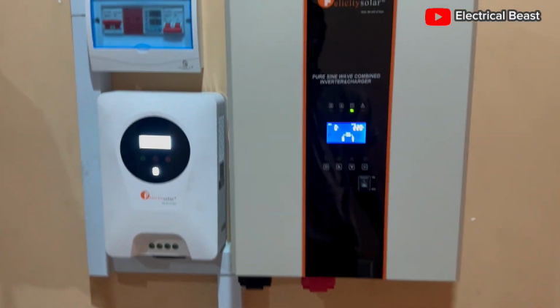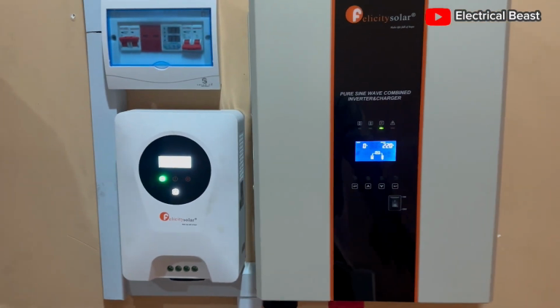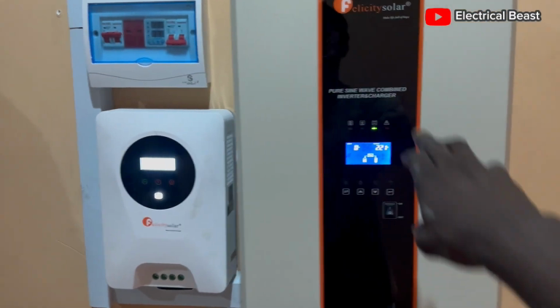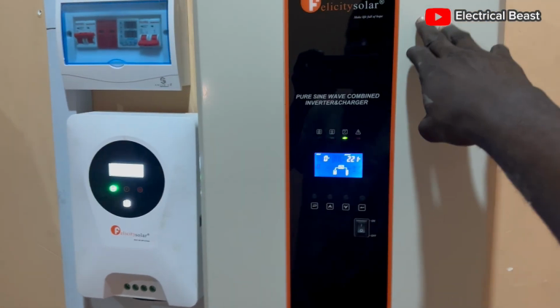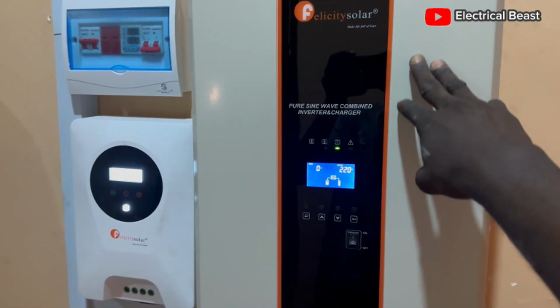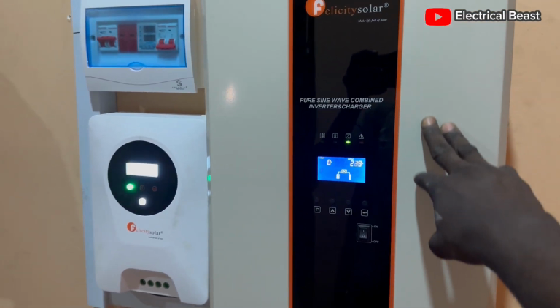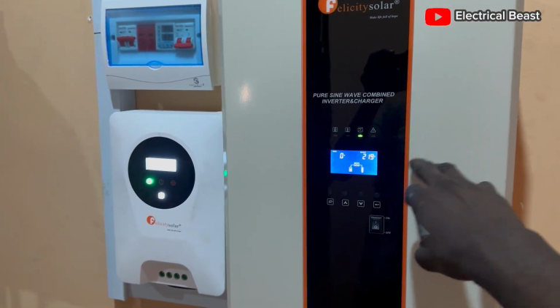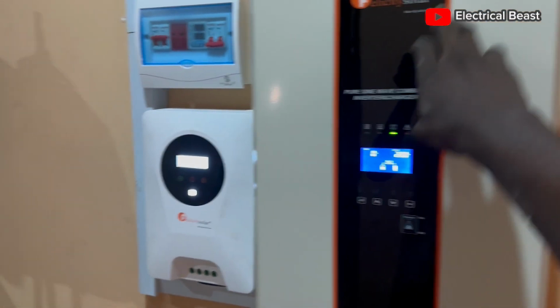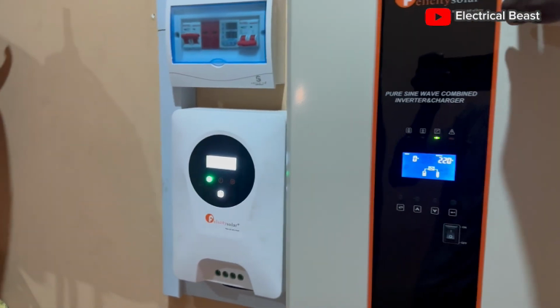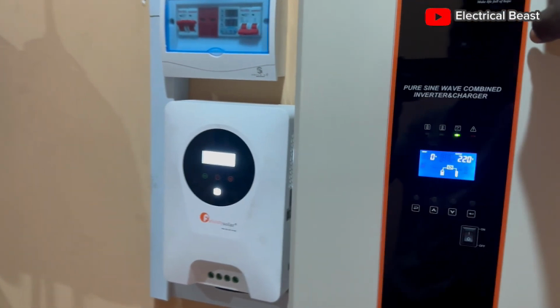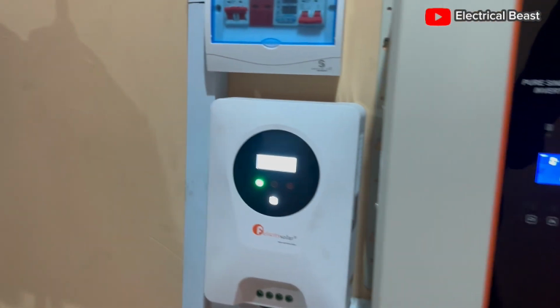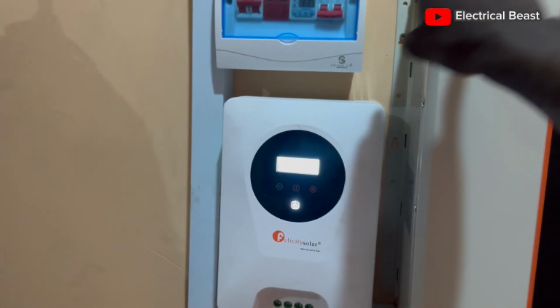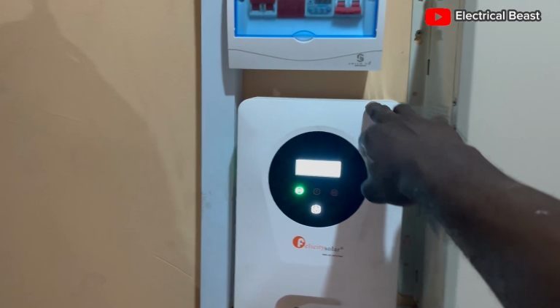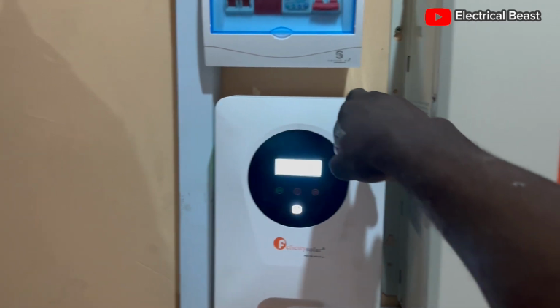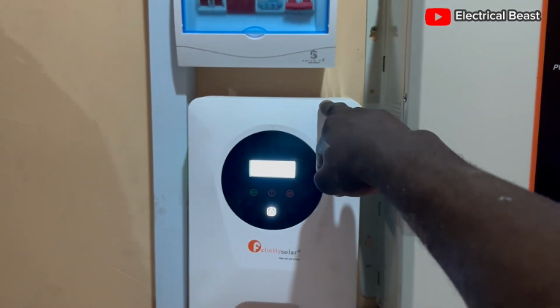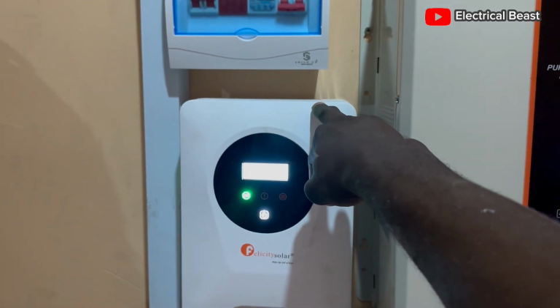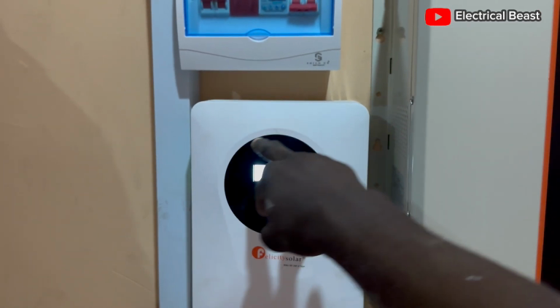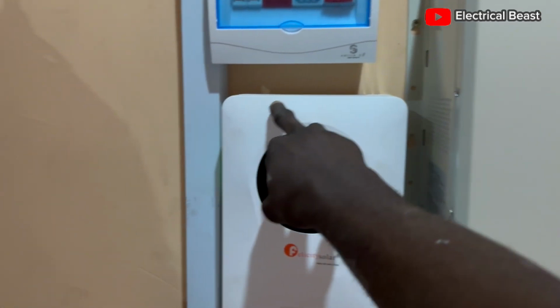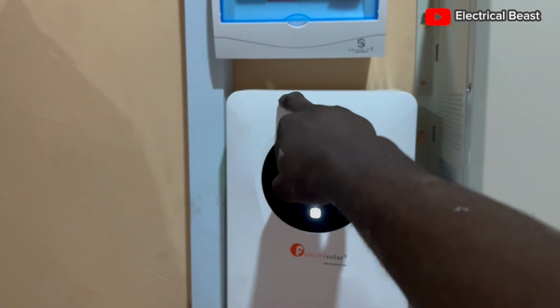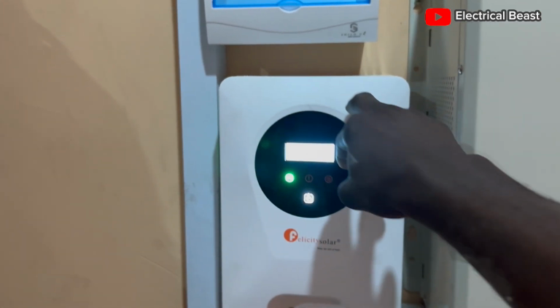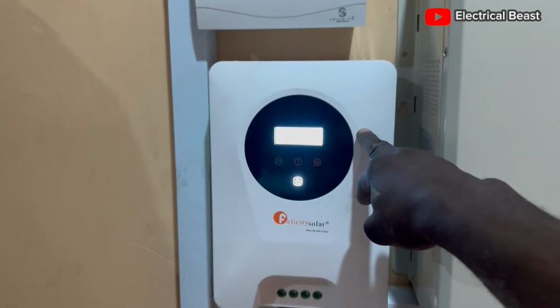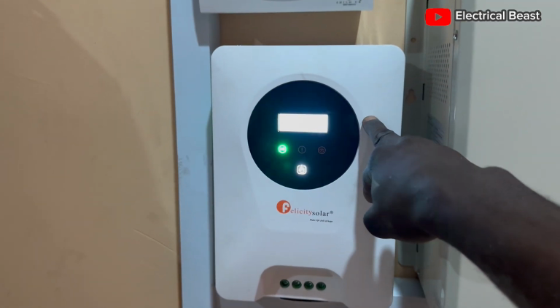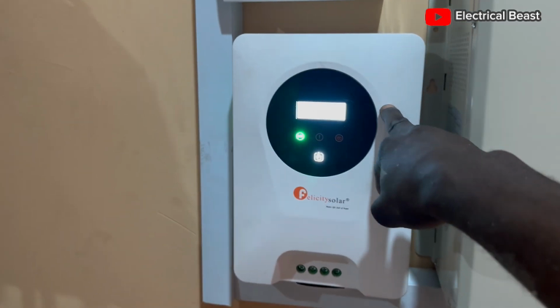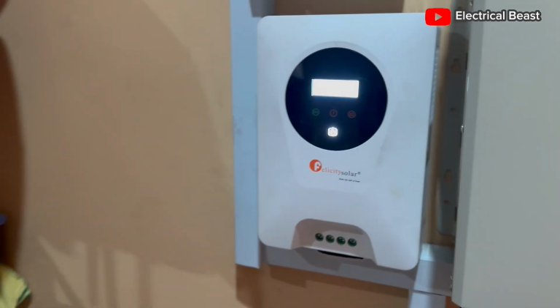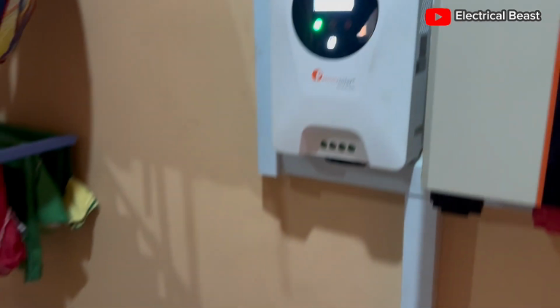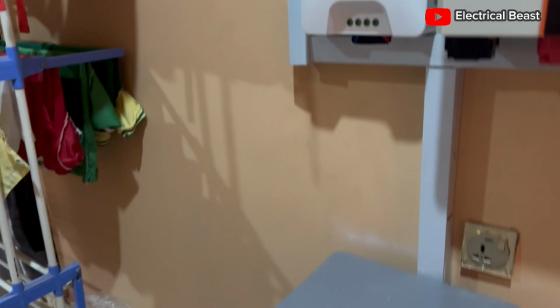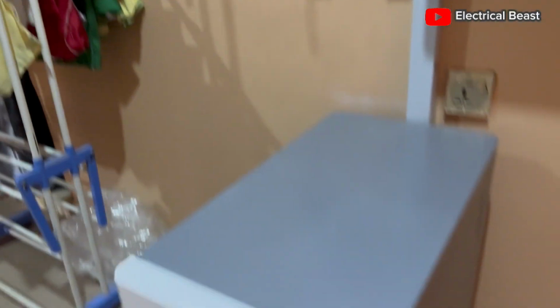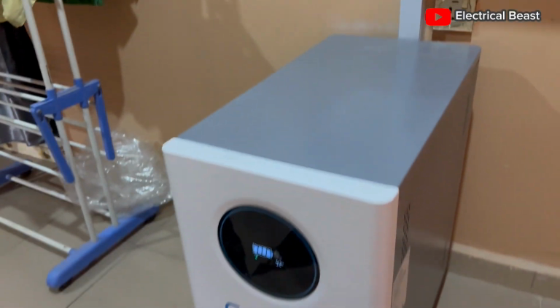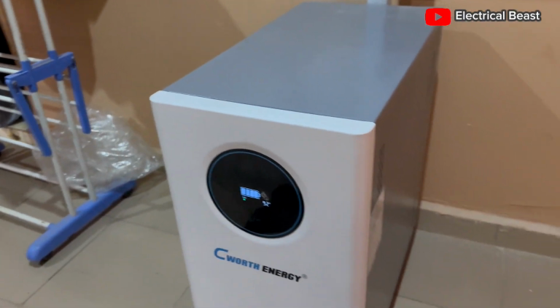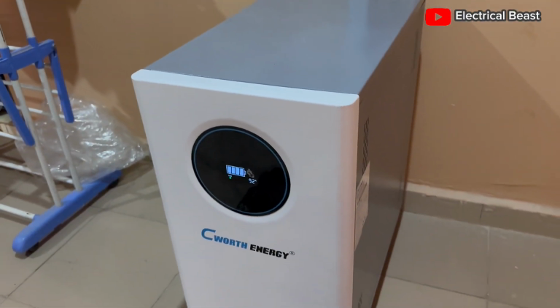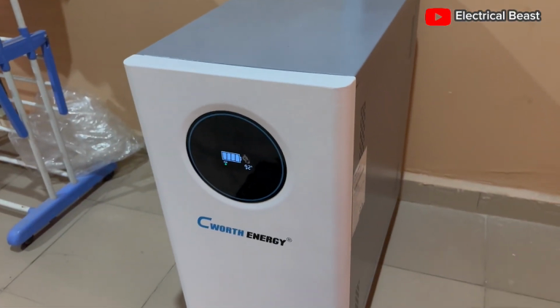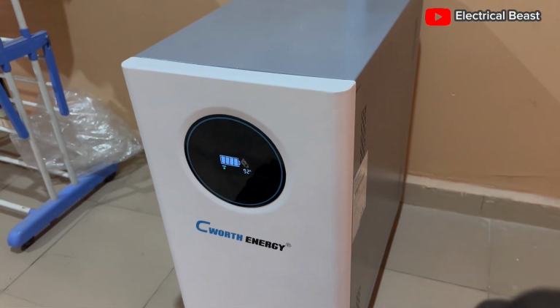This is a 7.5 kVA Felicity inverter — we just finished this installation. As you can see, we have a 100 amp Felicity charge controller here, and this C-Watts 15 kilowatt hour lithium battery.